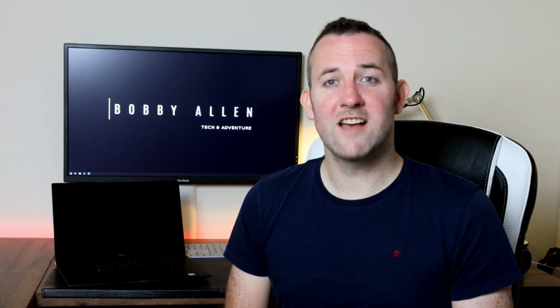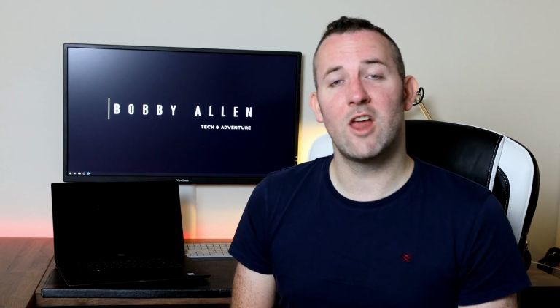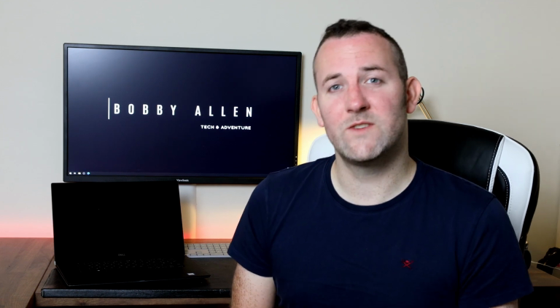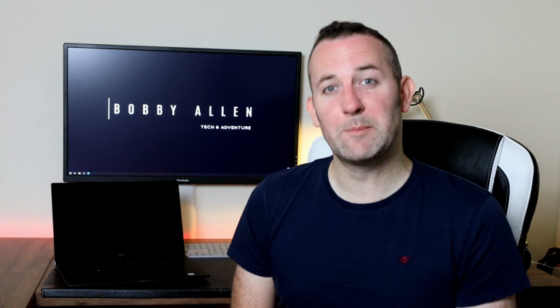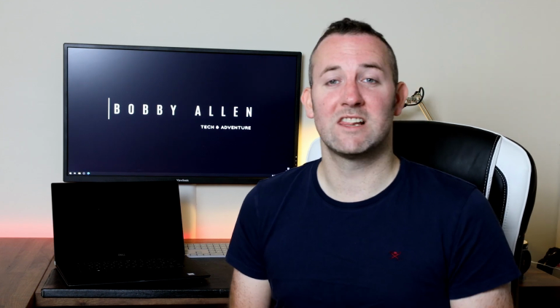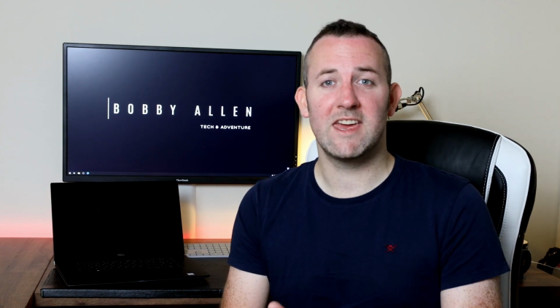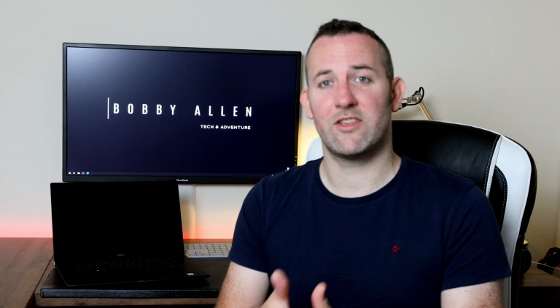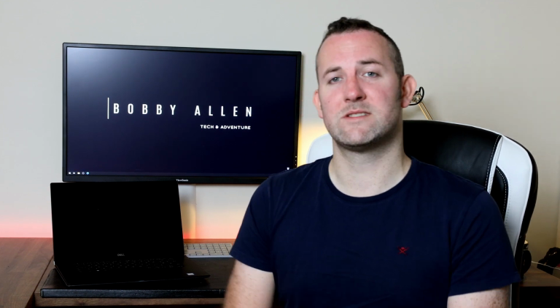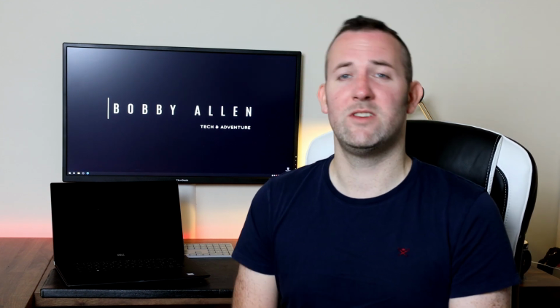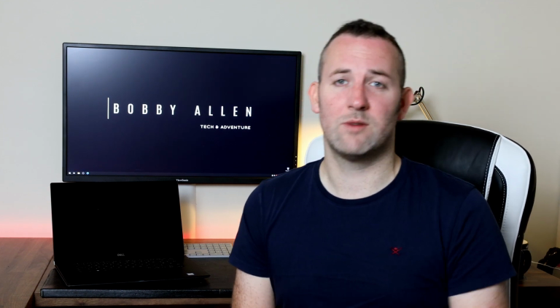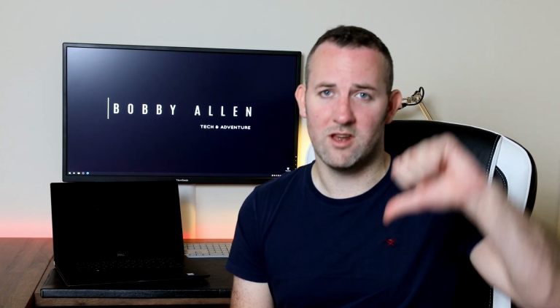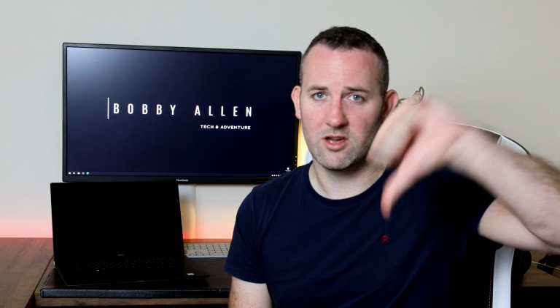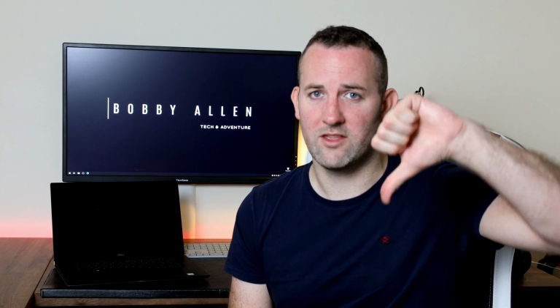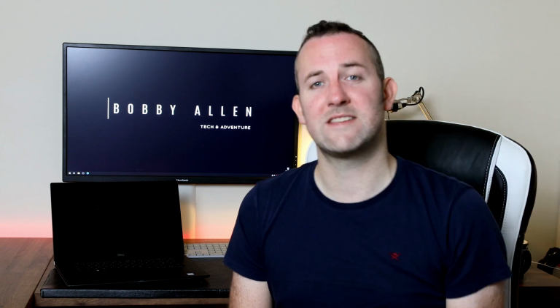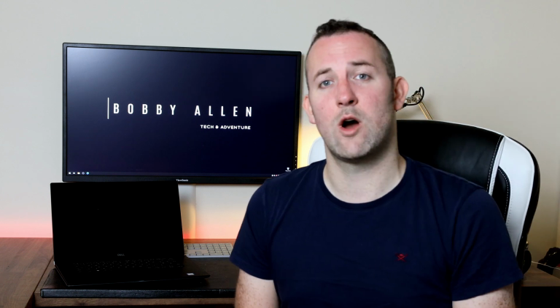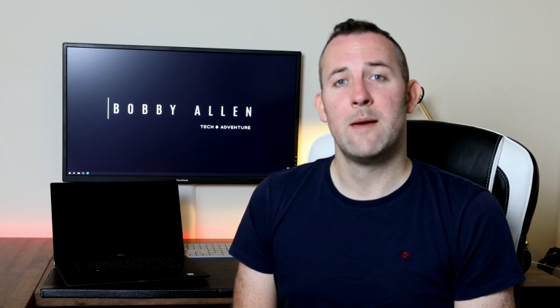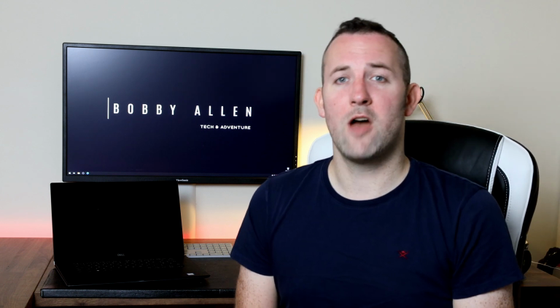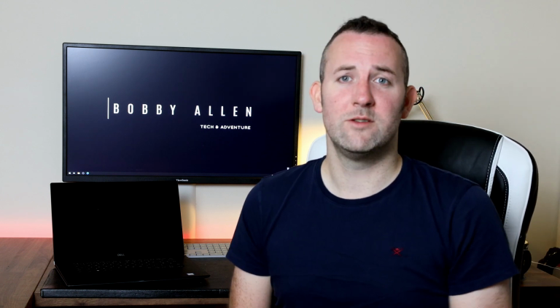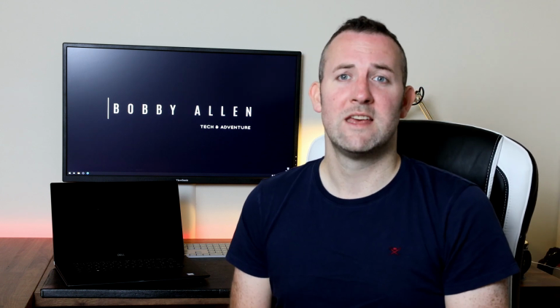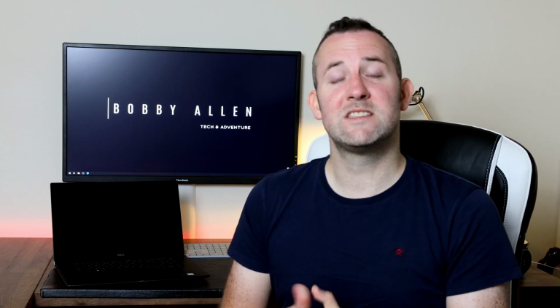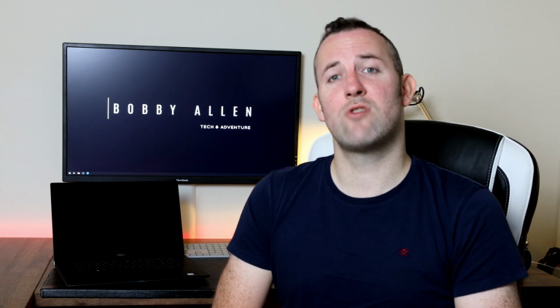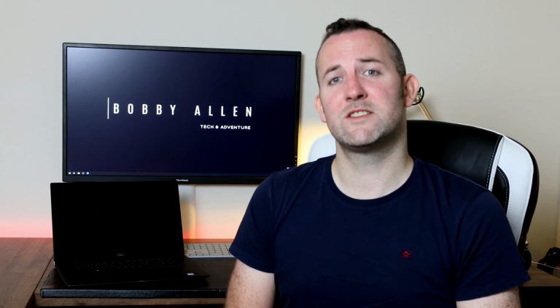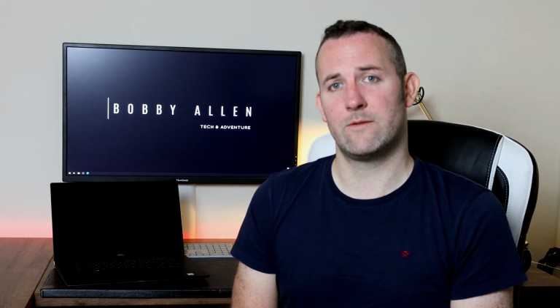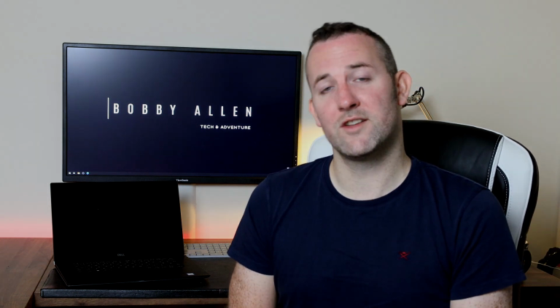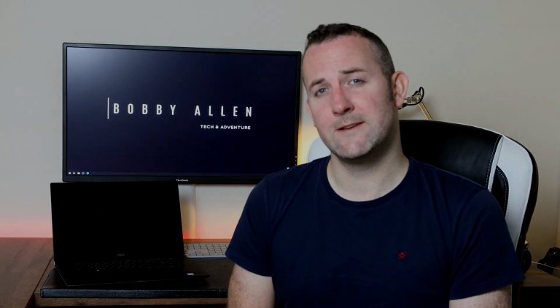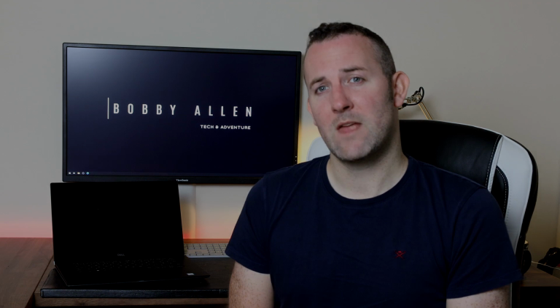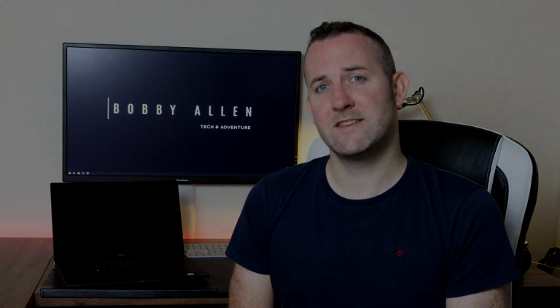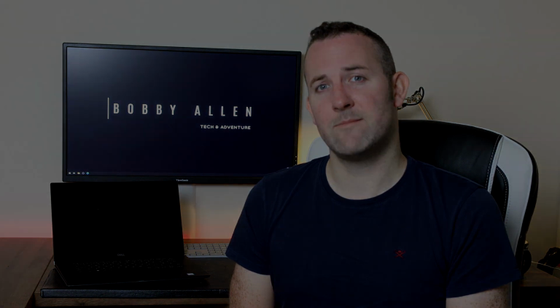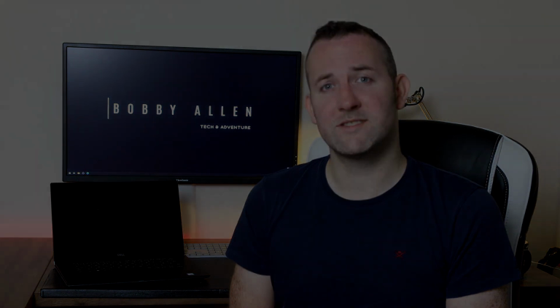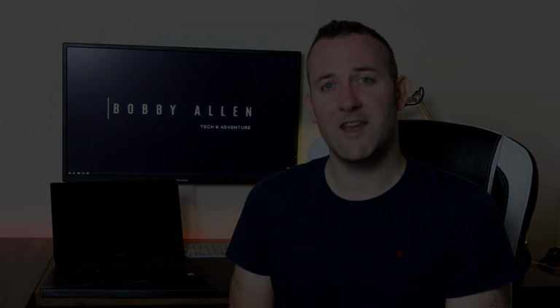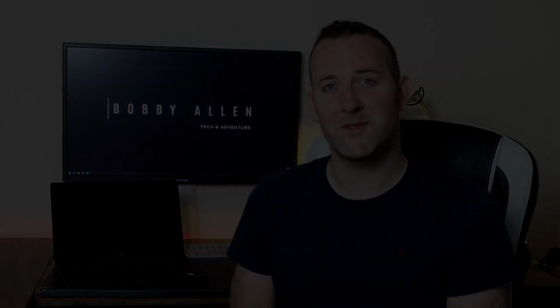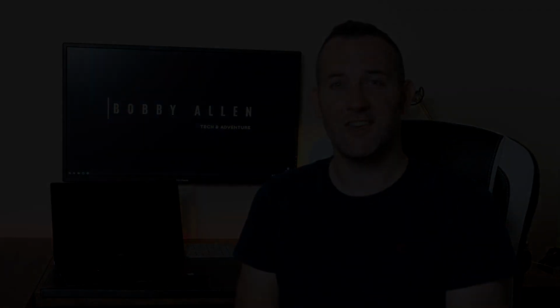If you liked this video, please give it a thumbs up. If you didn't, you can hit thumbs down too, but hopefully you did. Please subscribe to my channel for more content and I'll see you in the next one. Thank you!